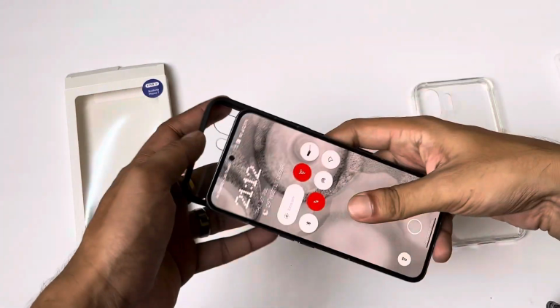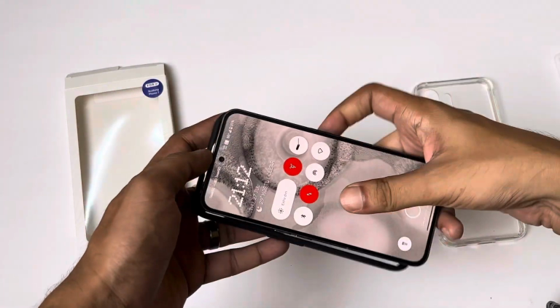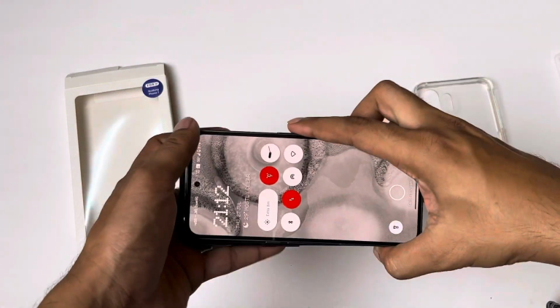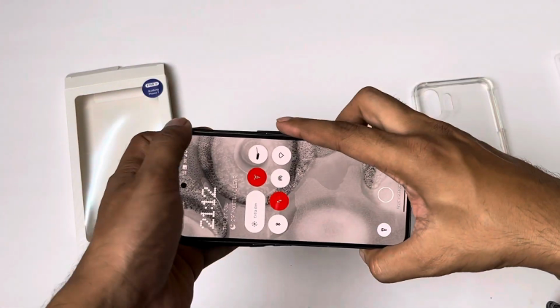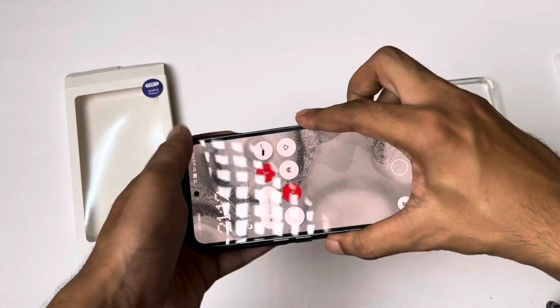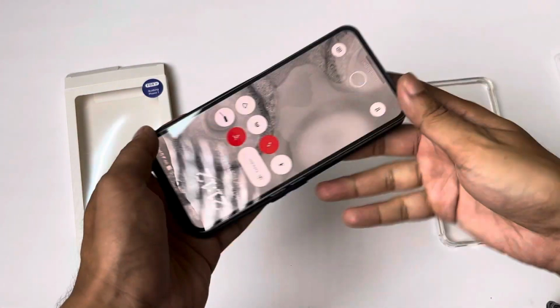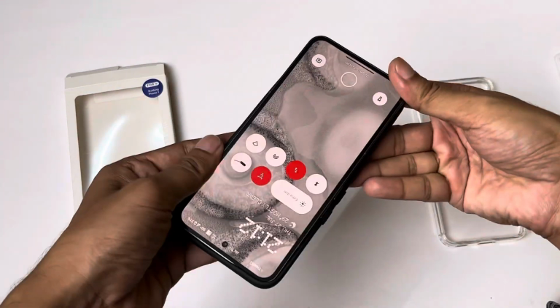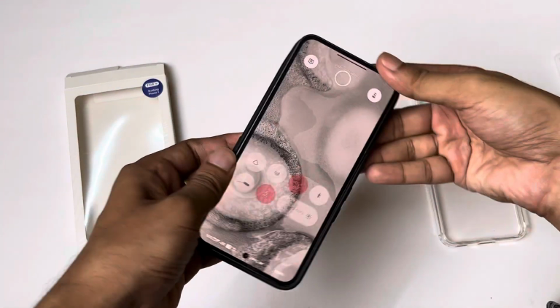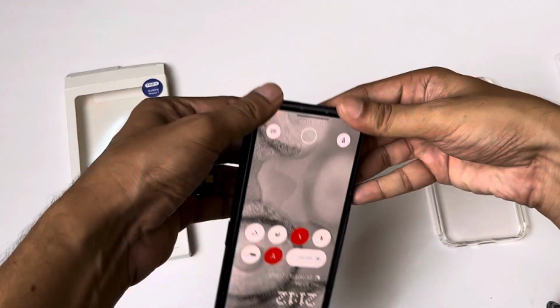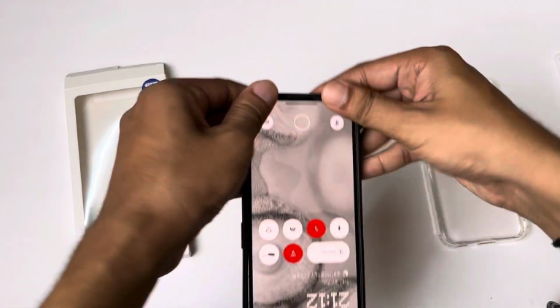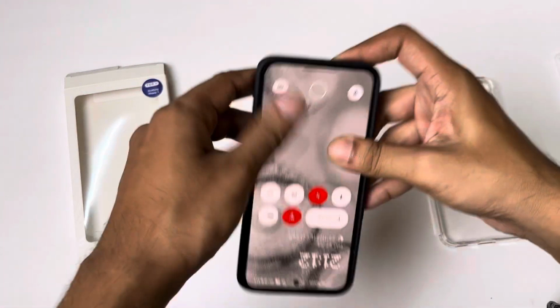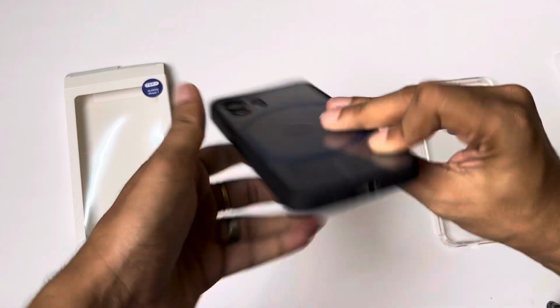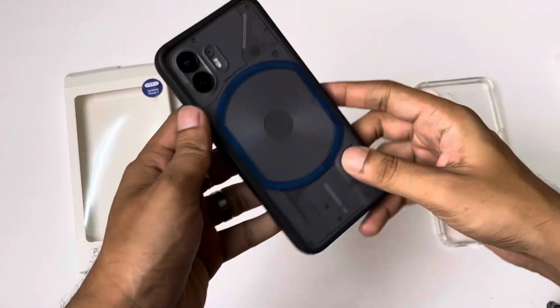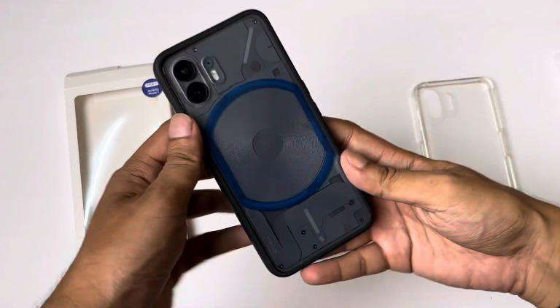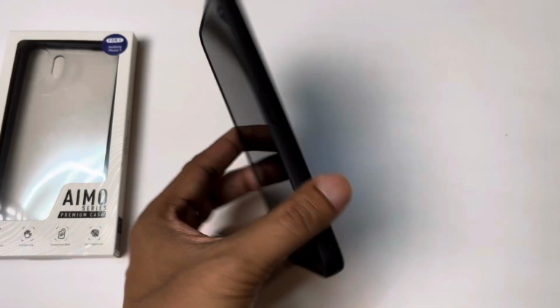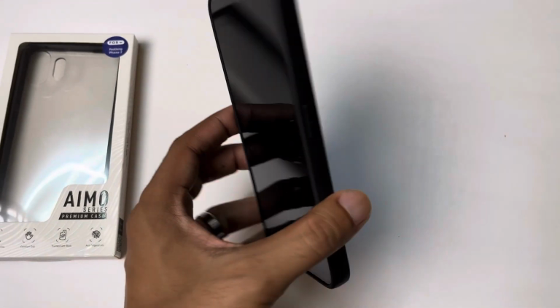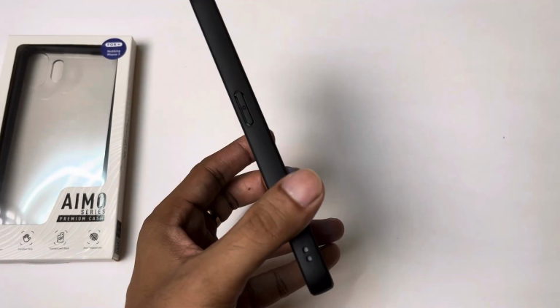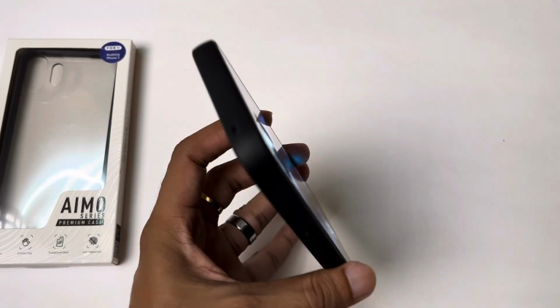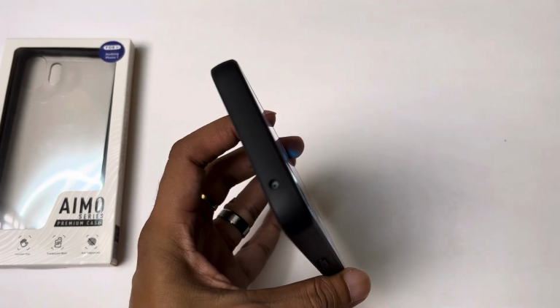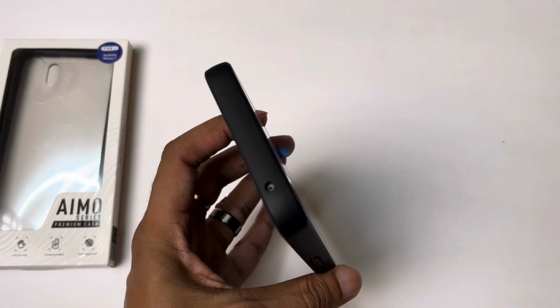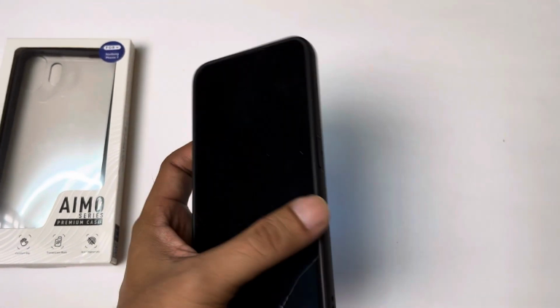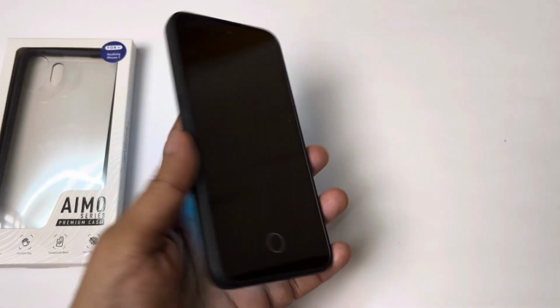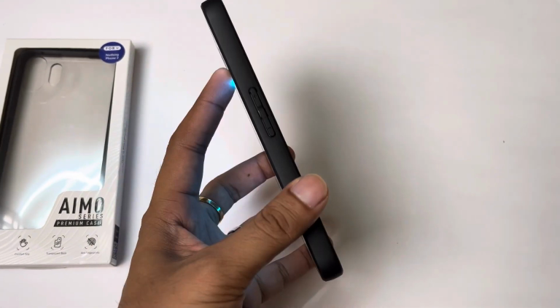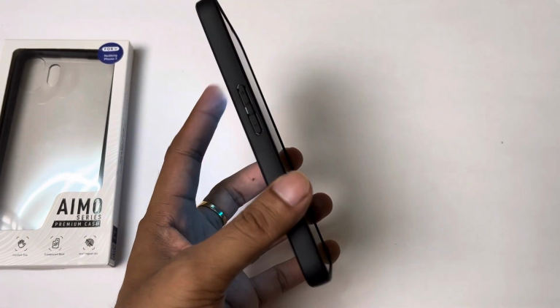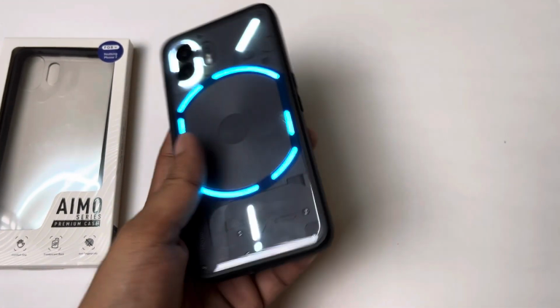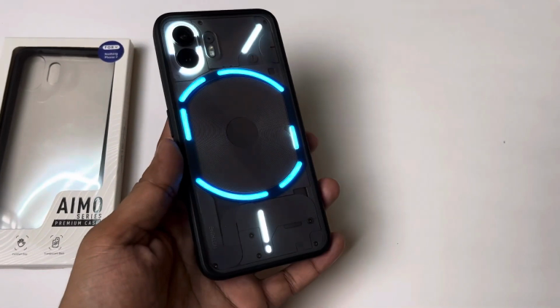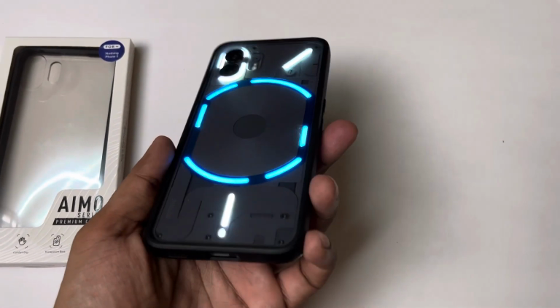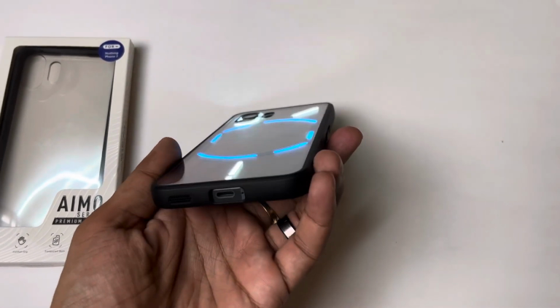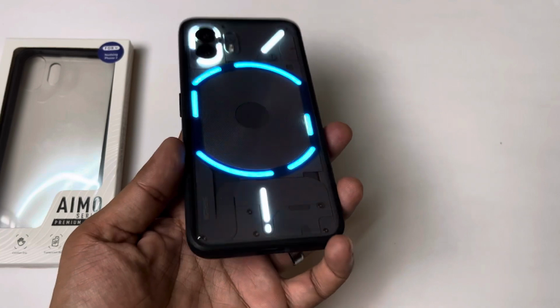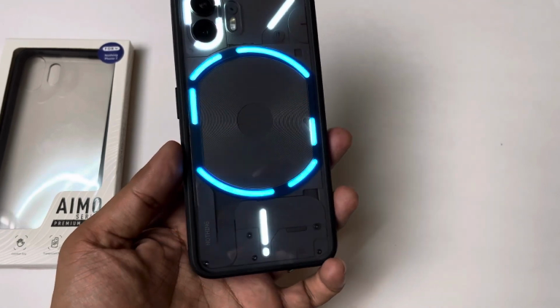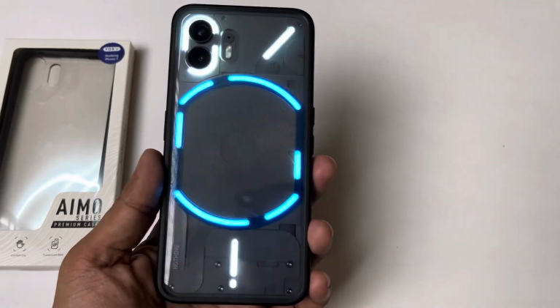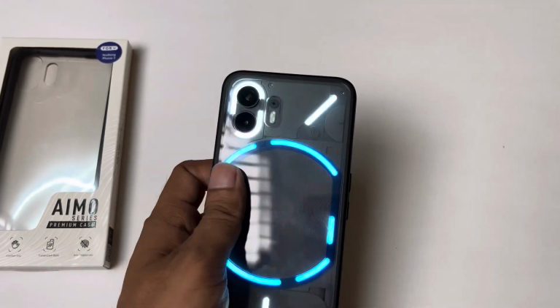Then I checked the ports and cutouts — they are perfect. Even the speaker grill is also well cut out, so you can see the speaker clearly inside.